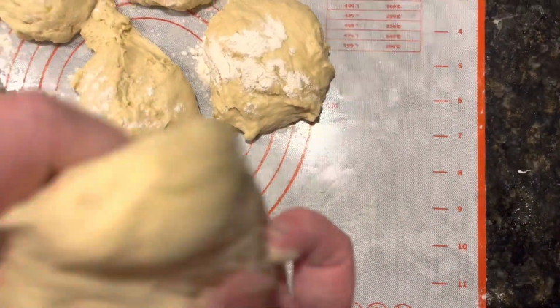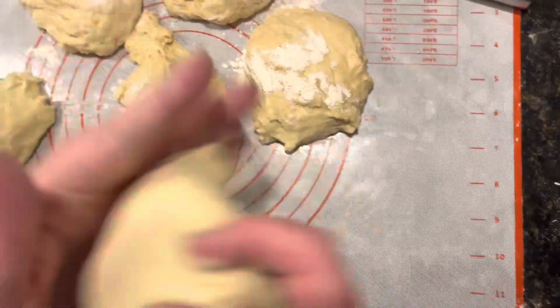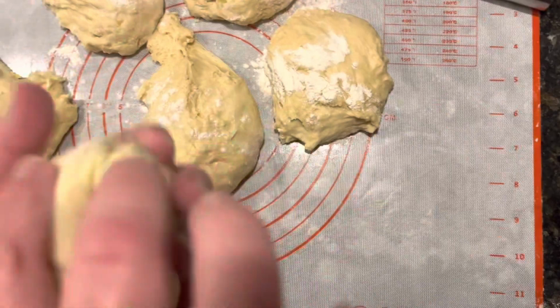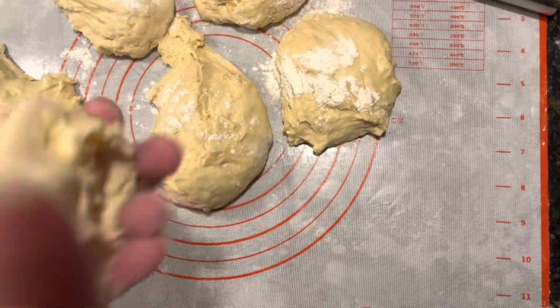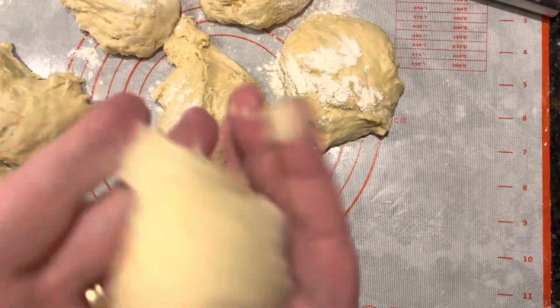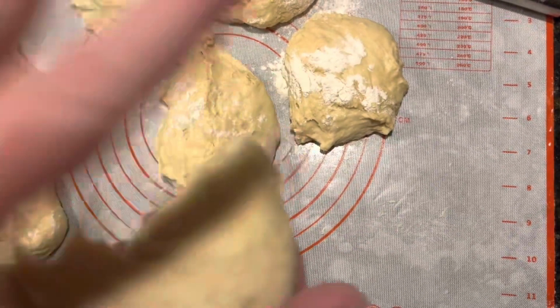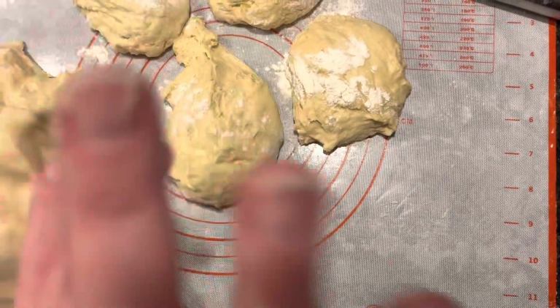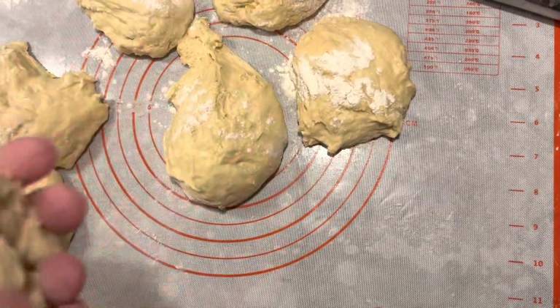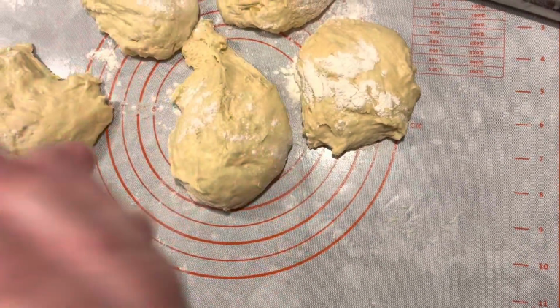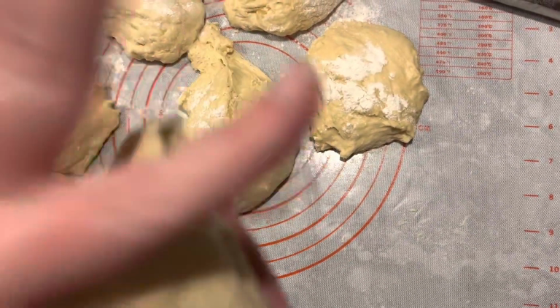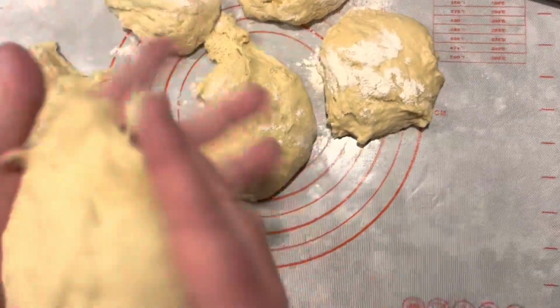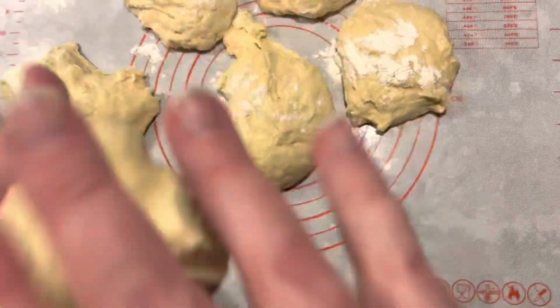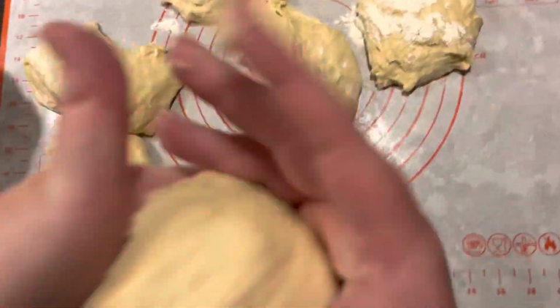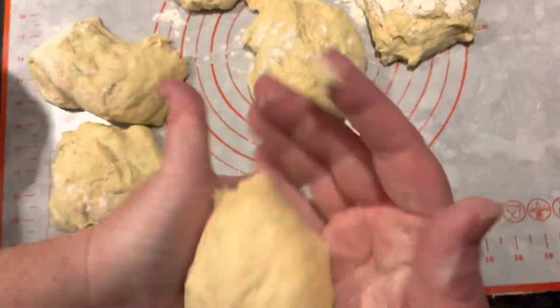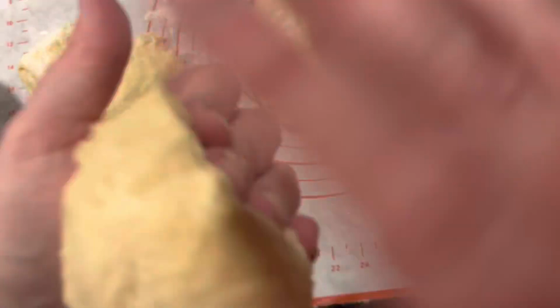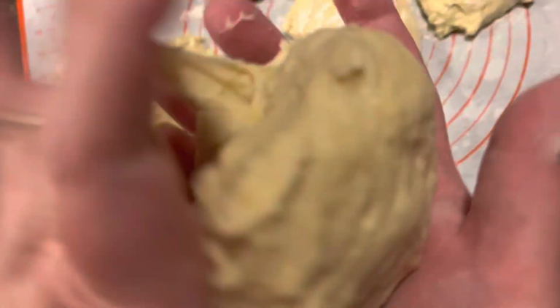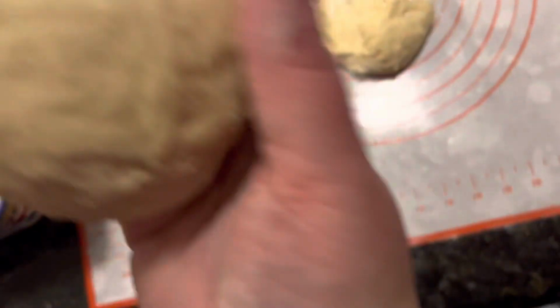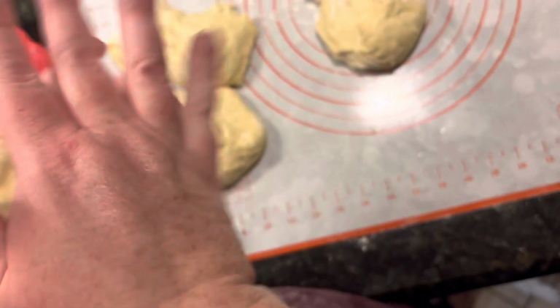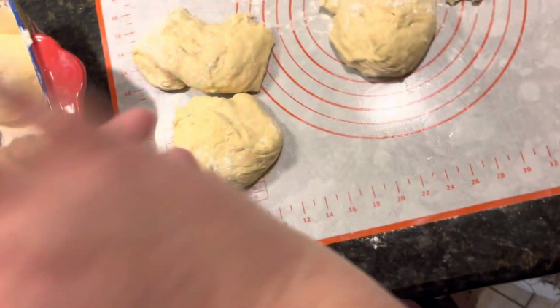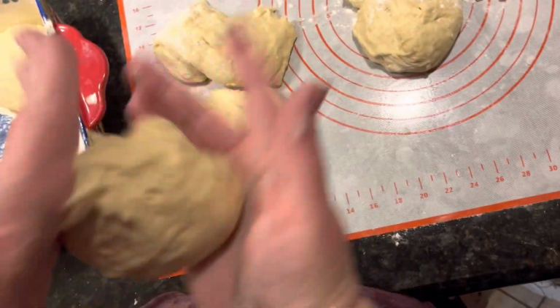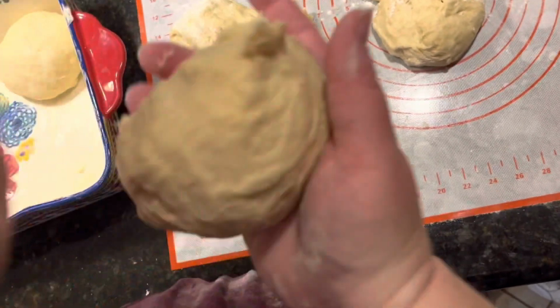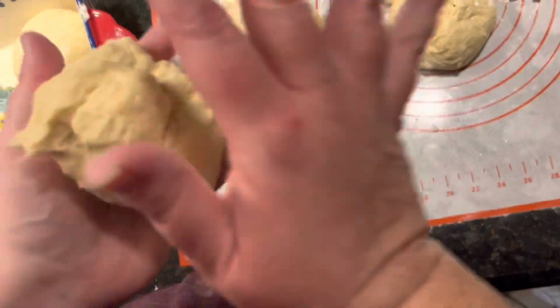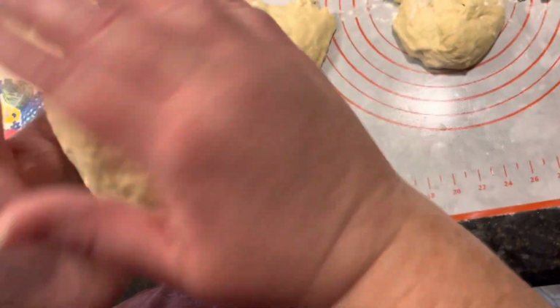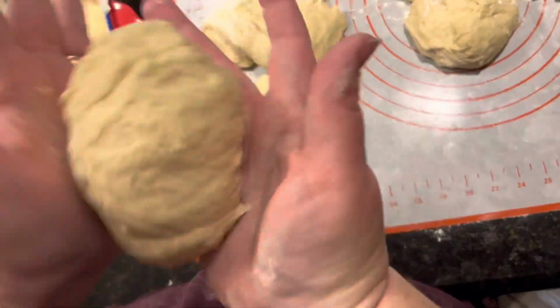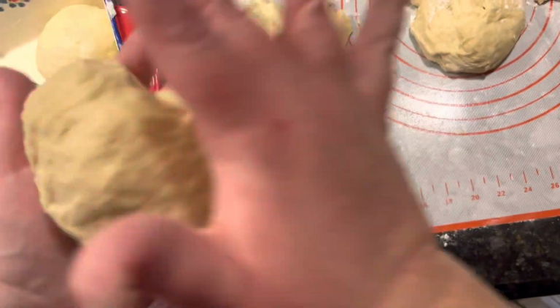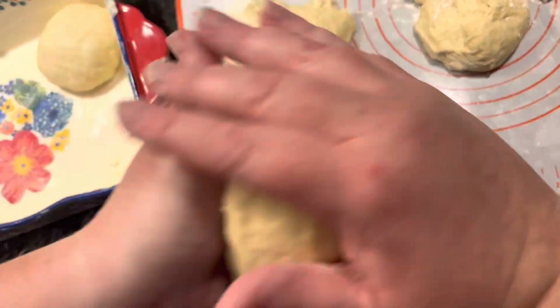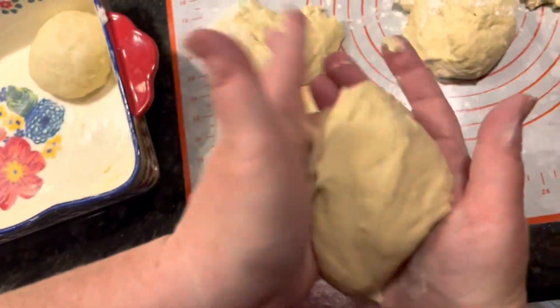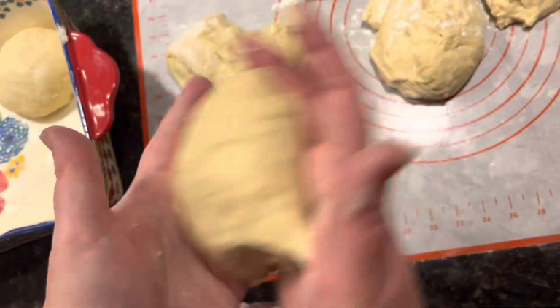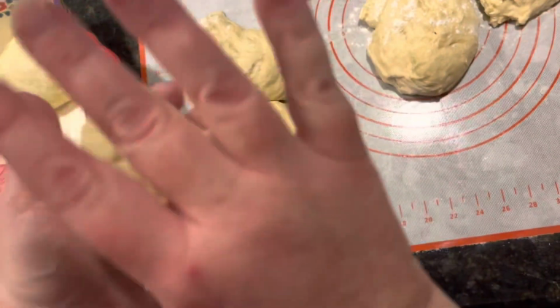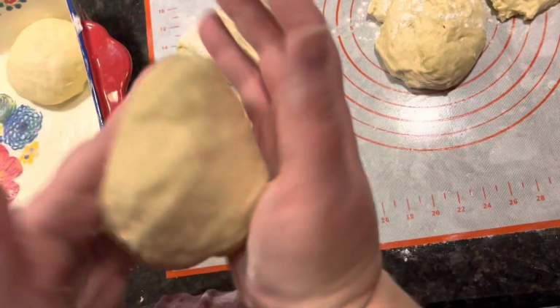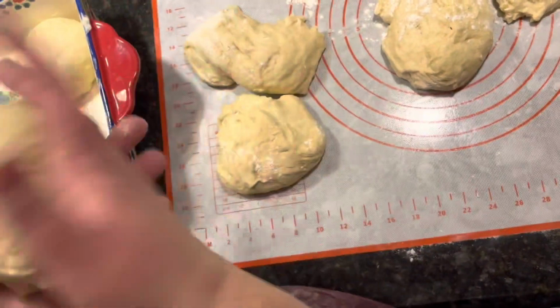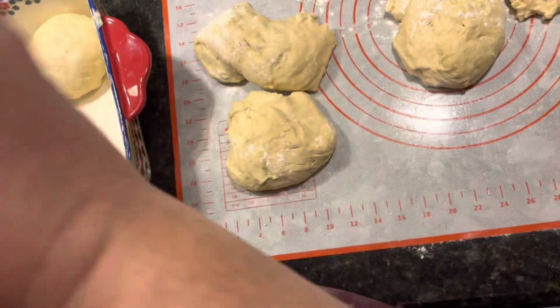You just take them and tuck them under into a ball. These are very sticky, so I'll roll all these into a ball and we will be right back.